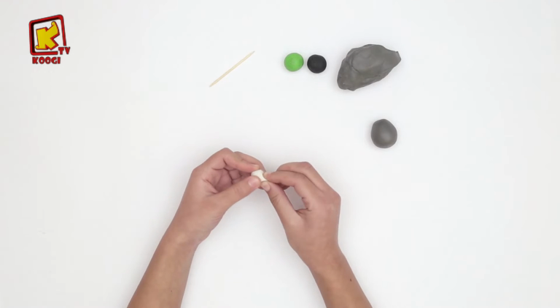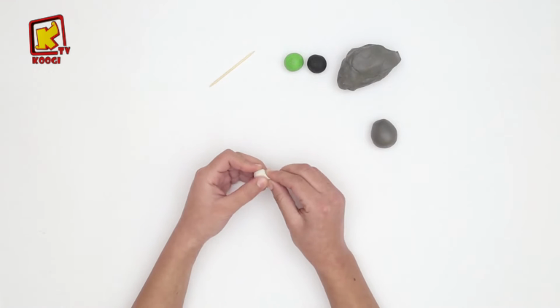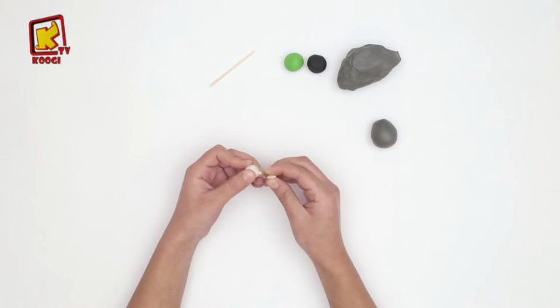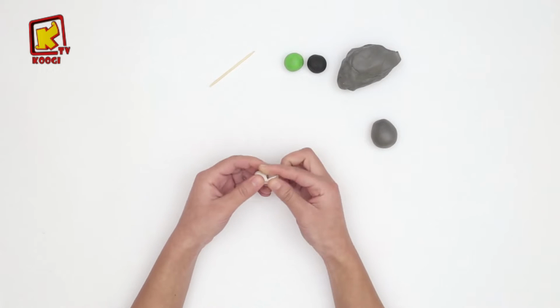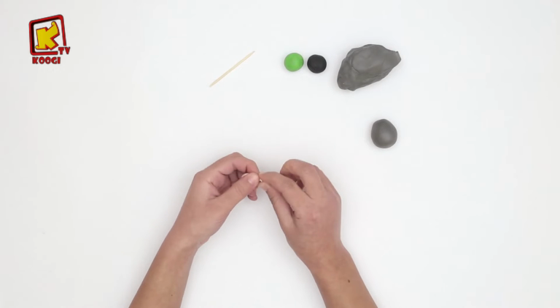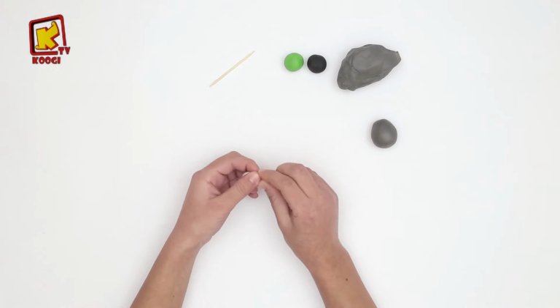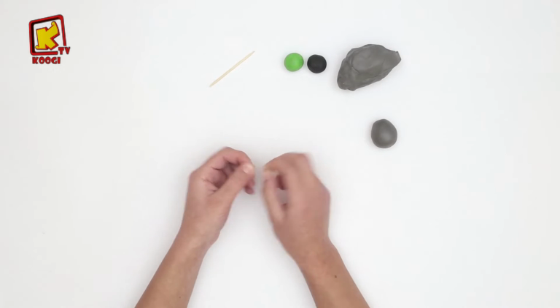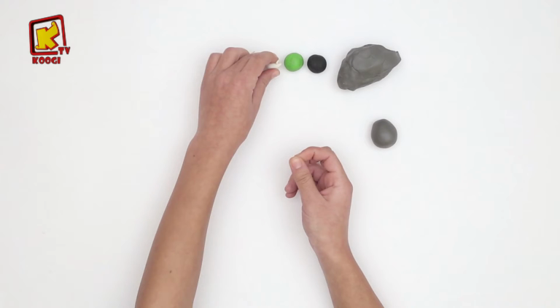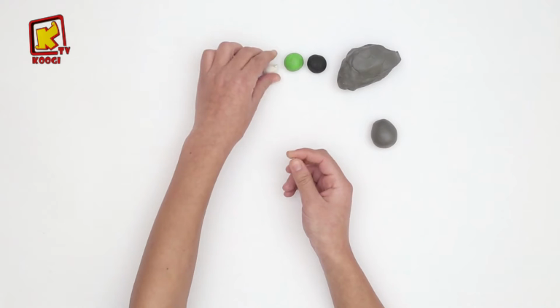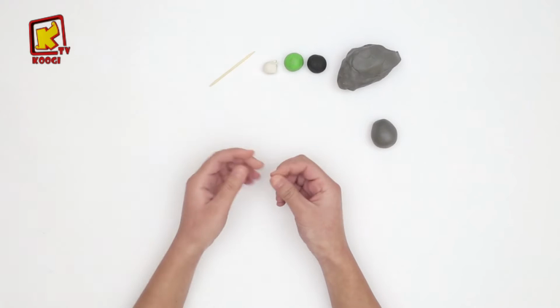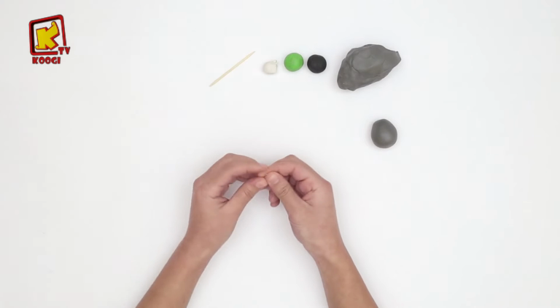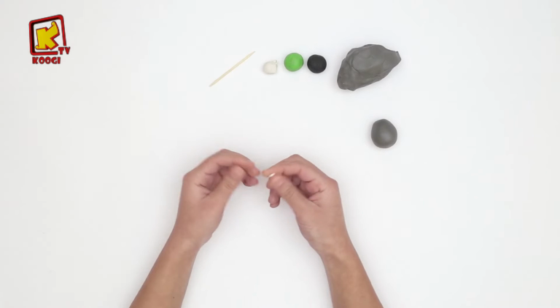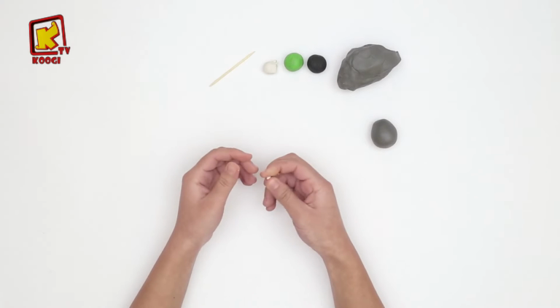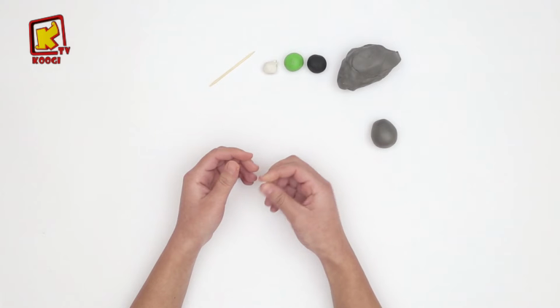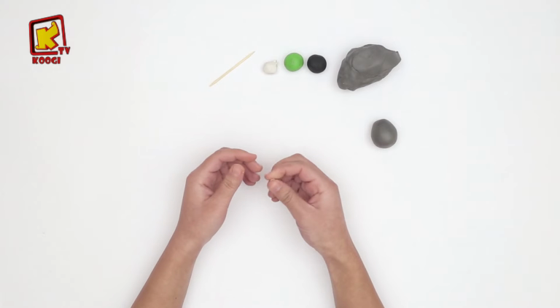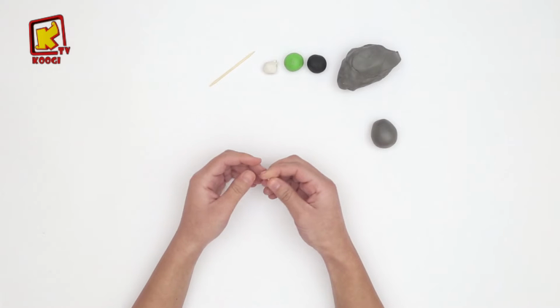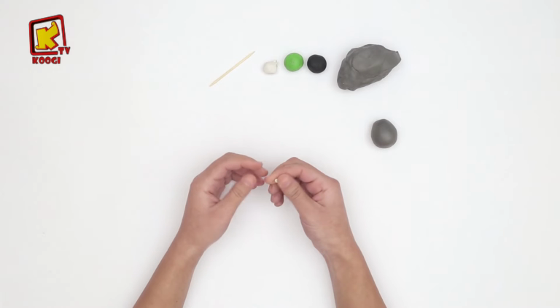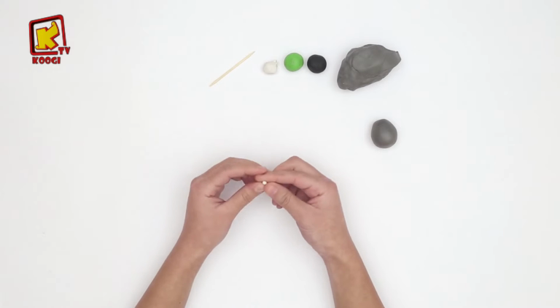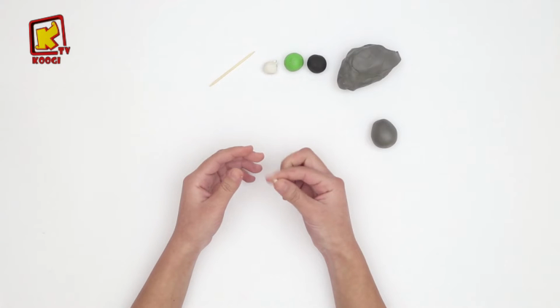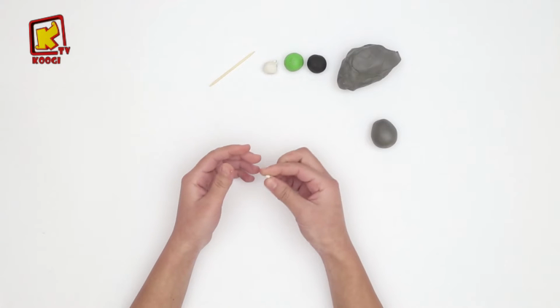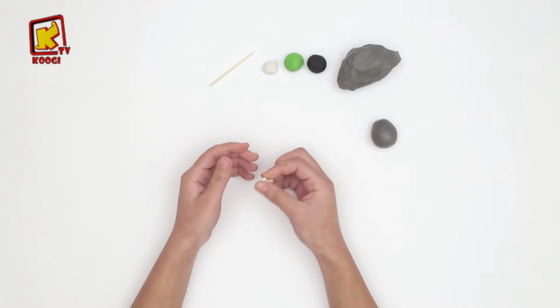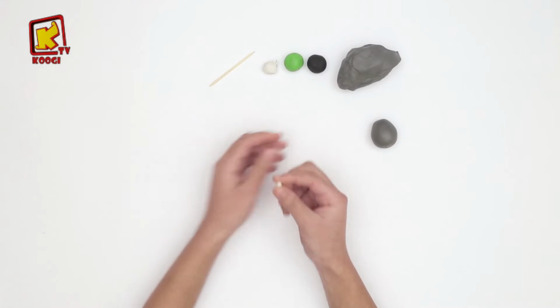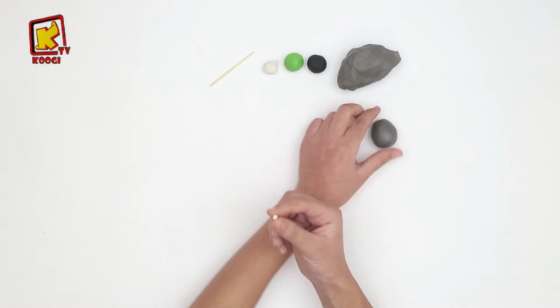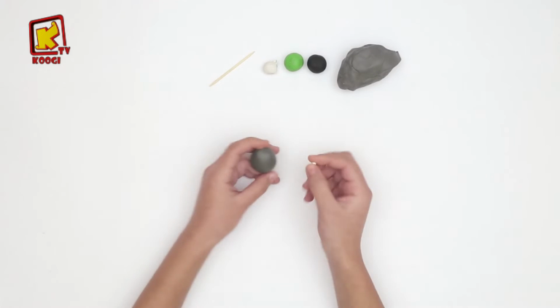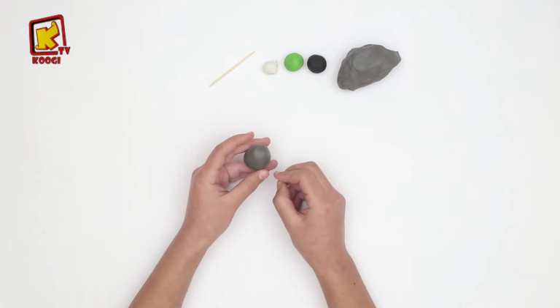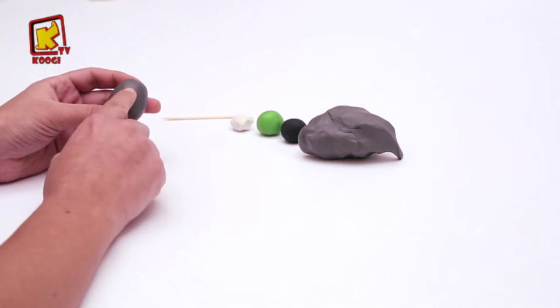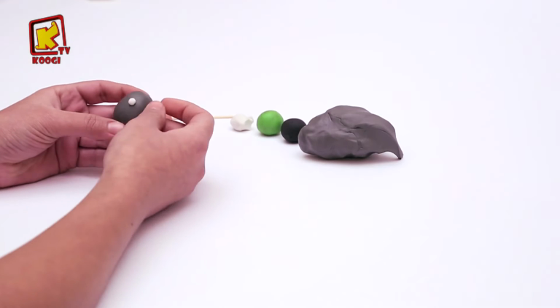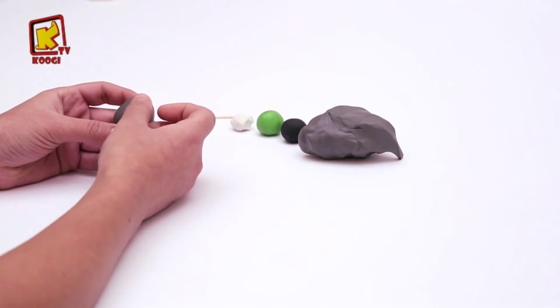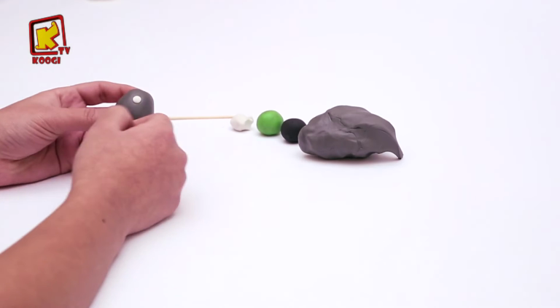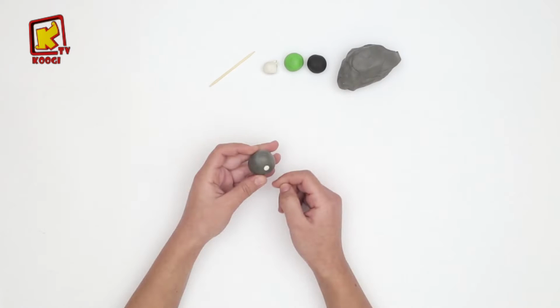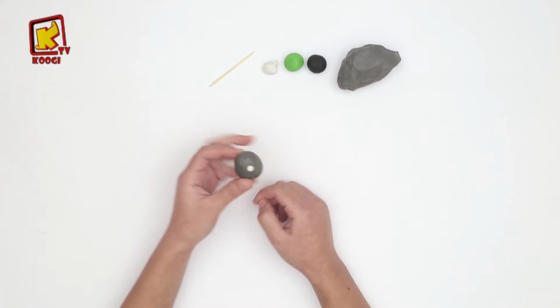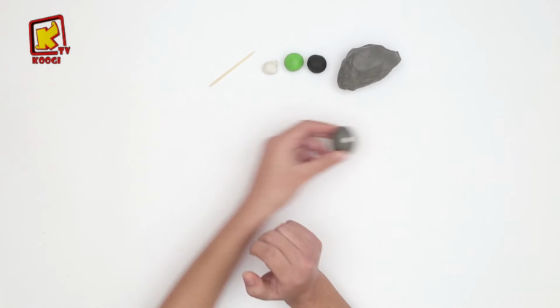Prenons un petit morceau de cet argile blanc et roulez, et on va le coller ici pour faire les yeux de l'âne.